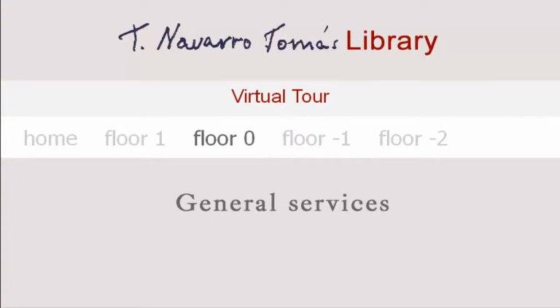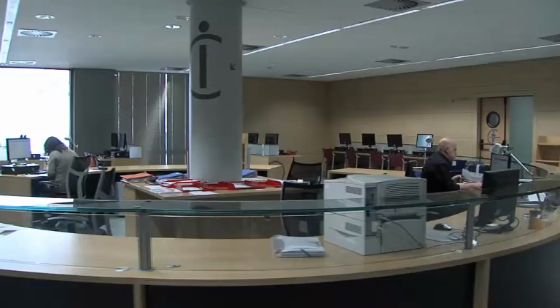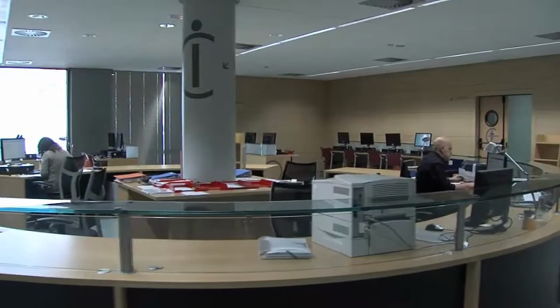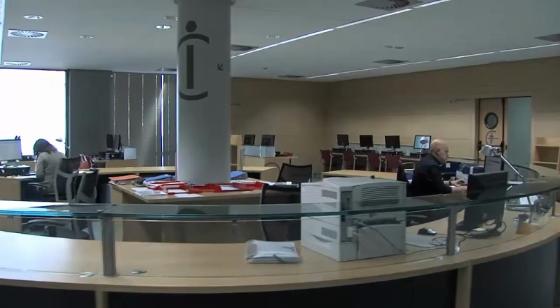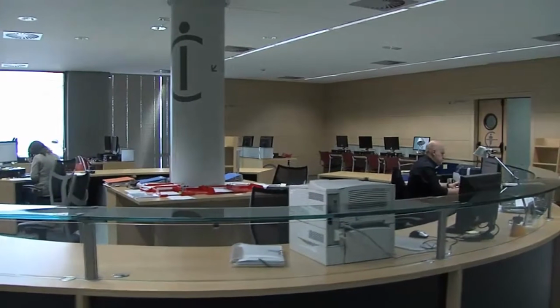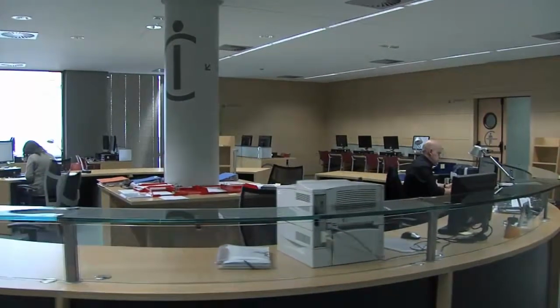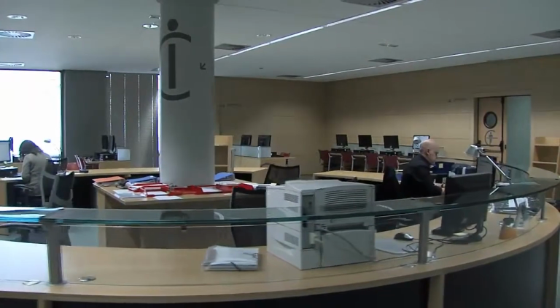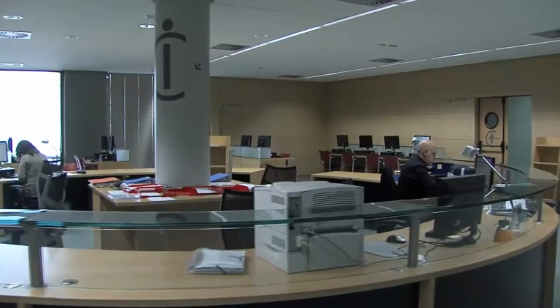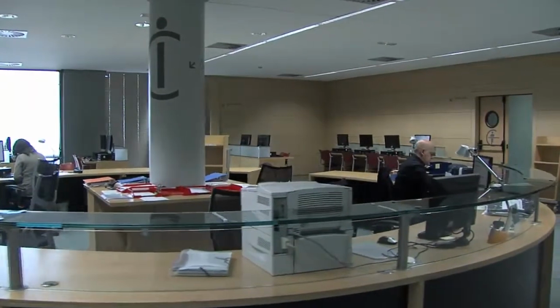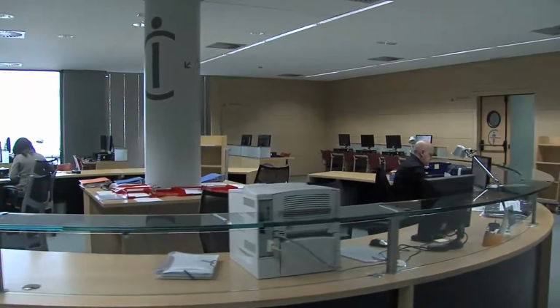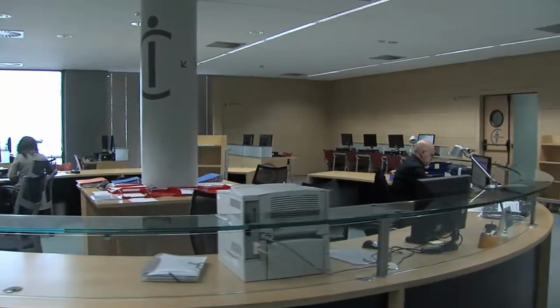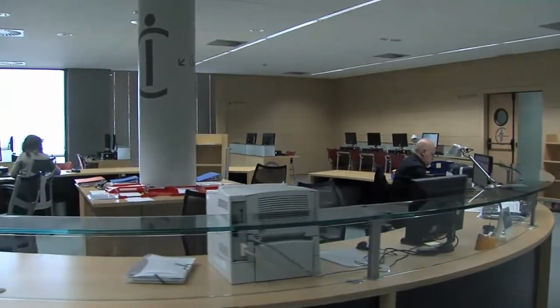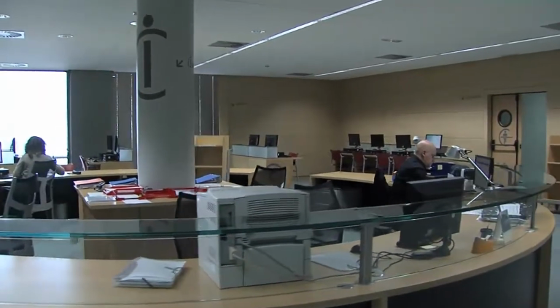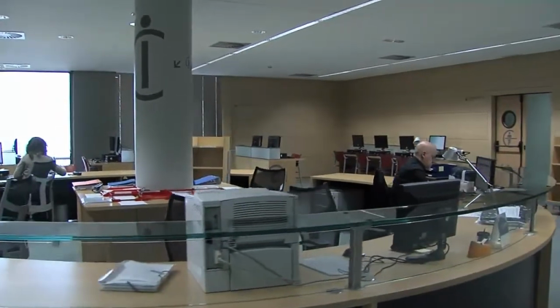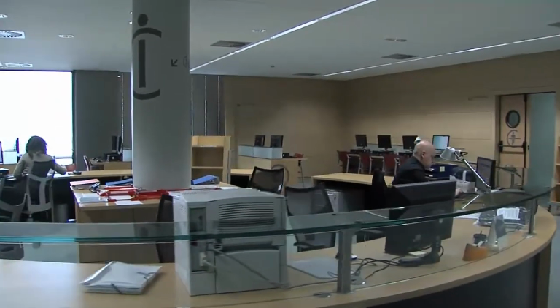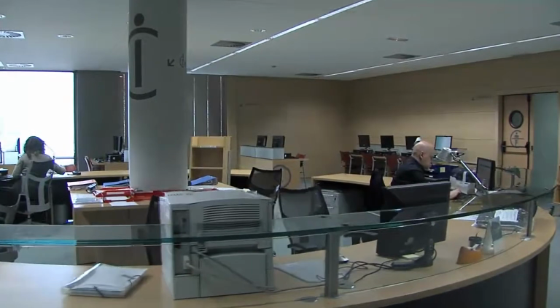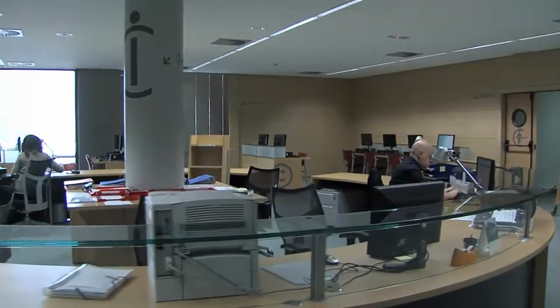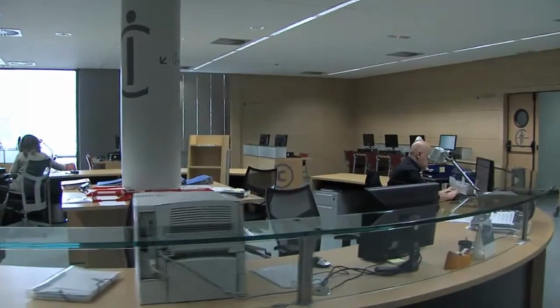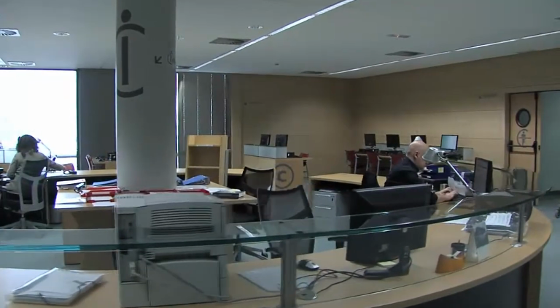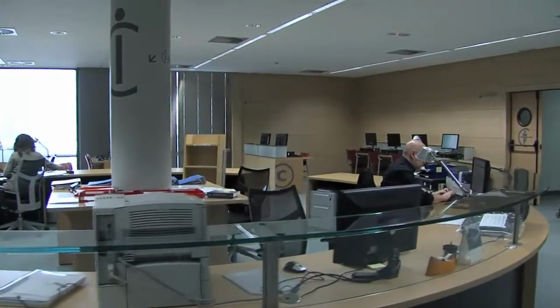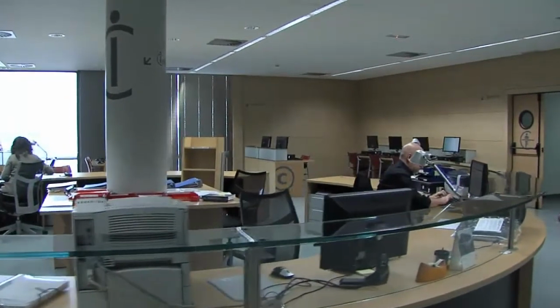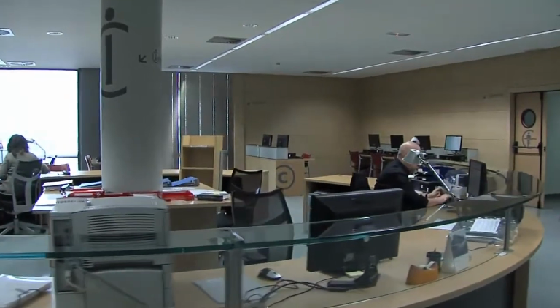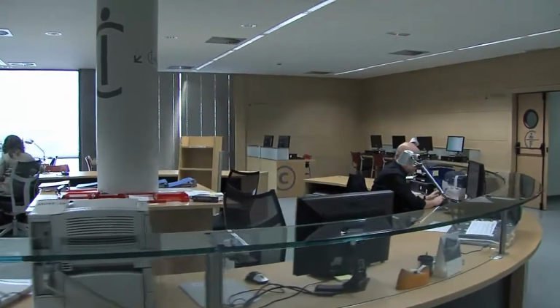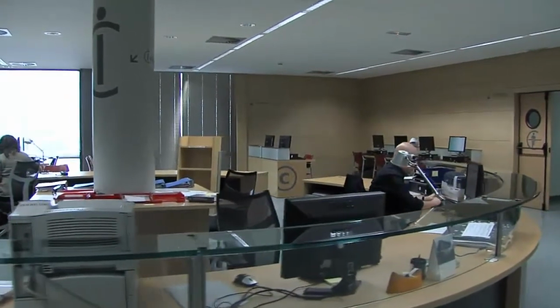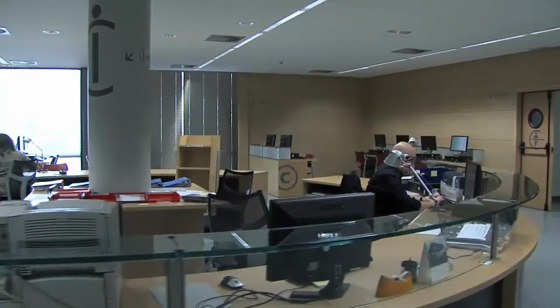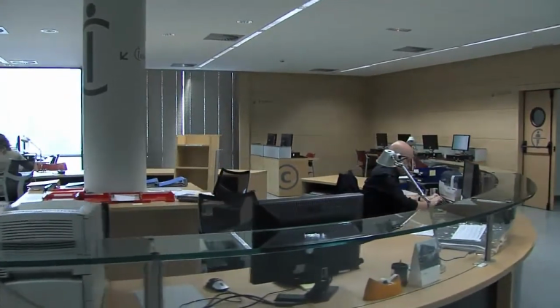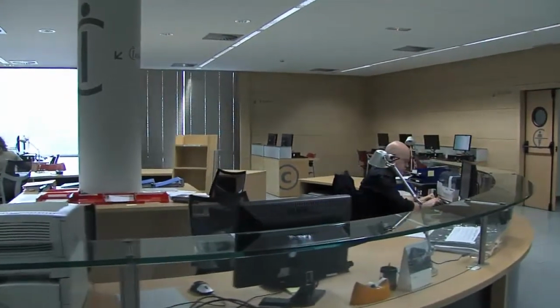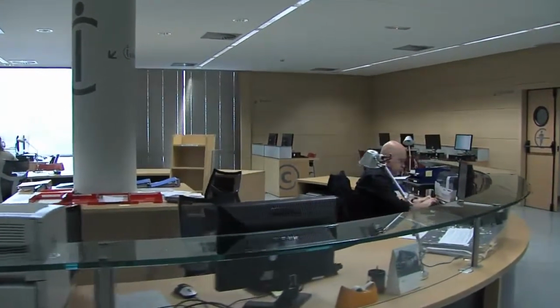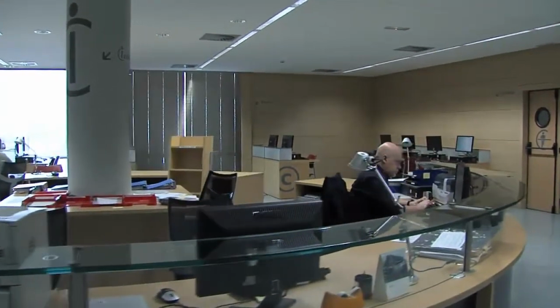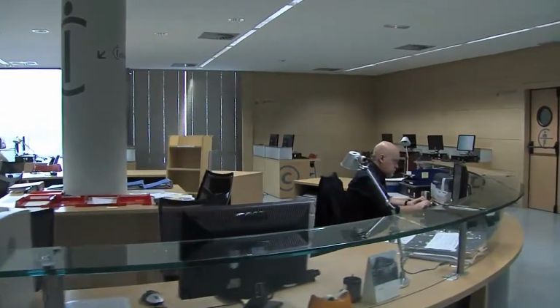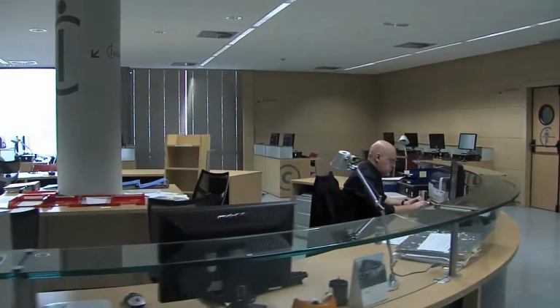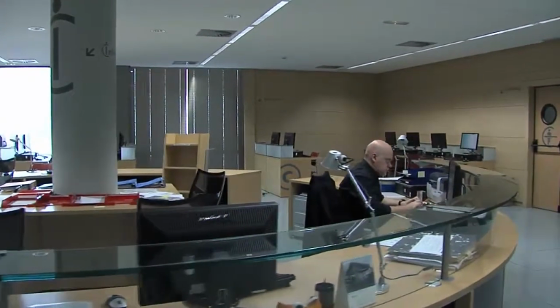On the access floor to the library, after passing the reception desk, we proceed to the main desk where library services are provided in person.